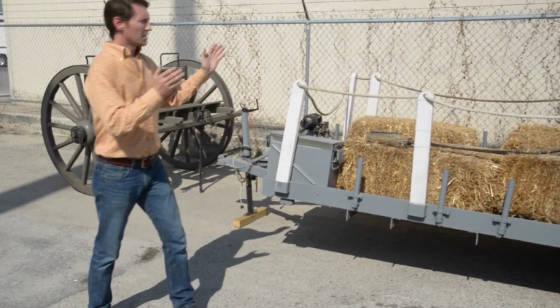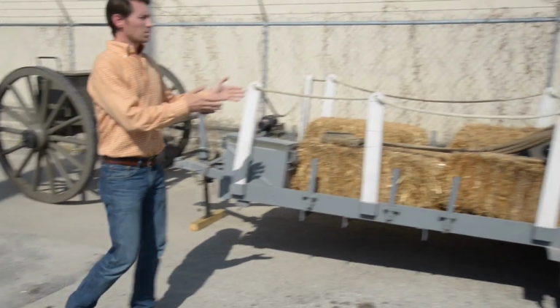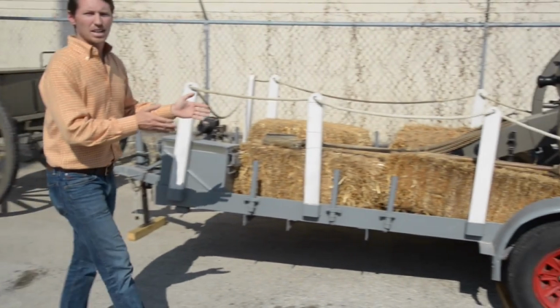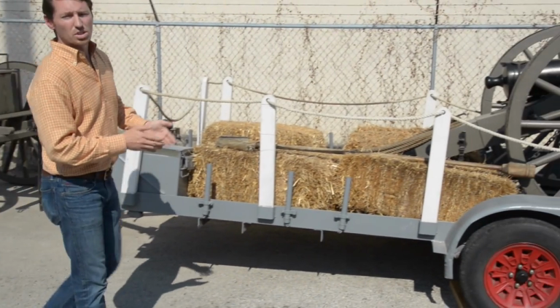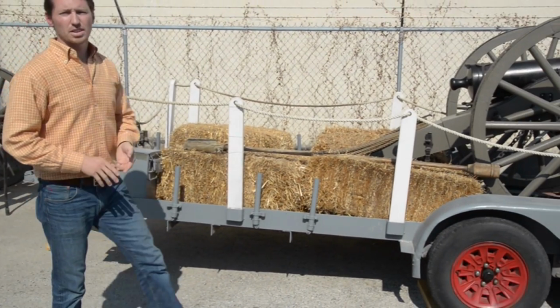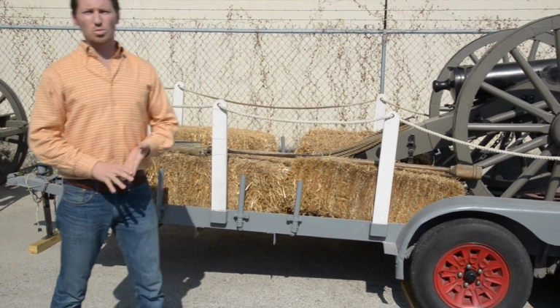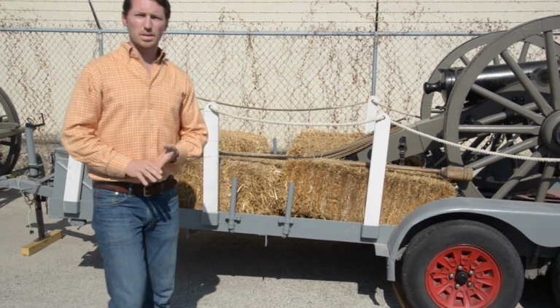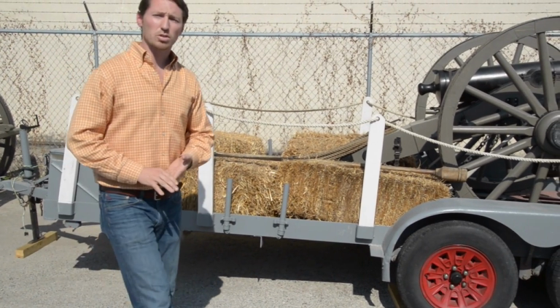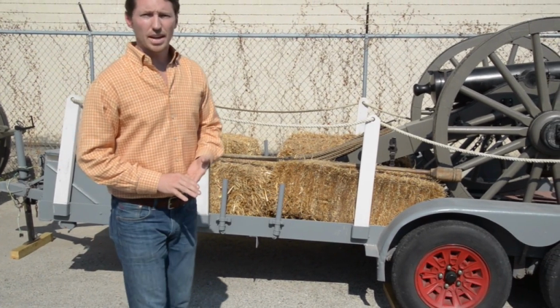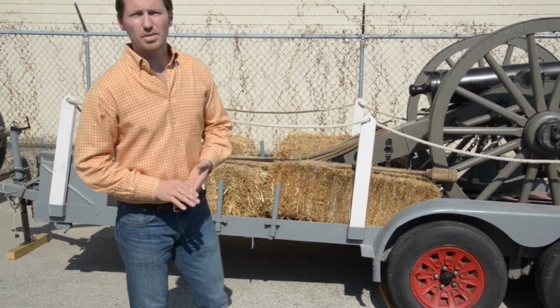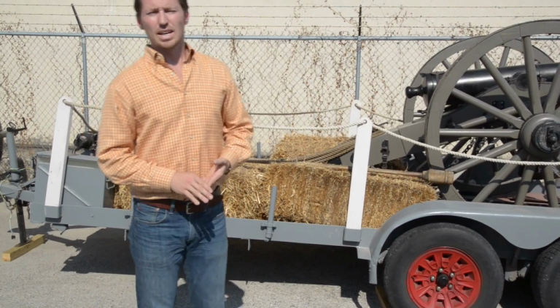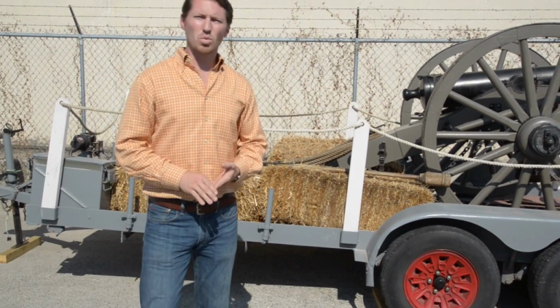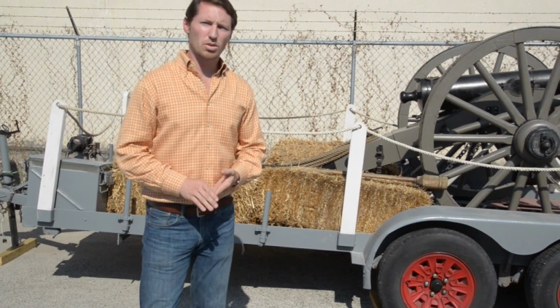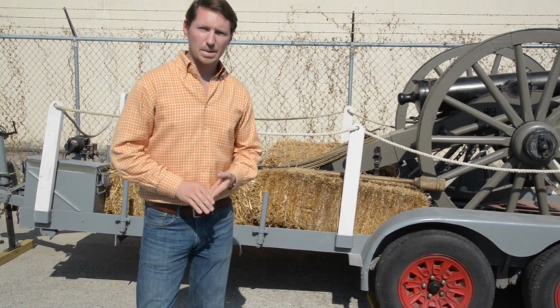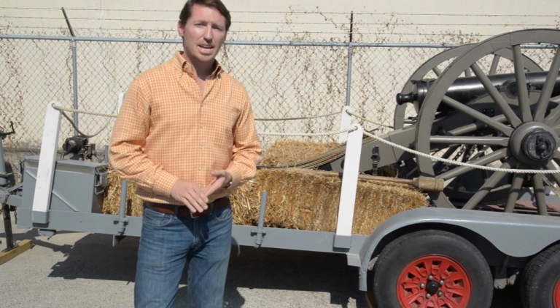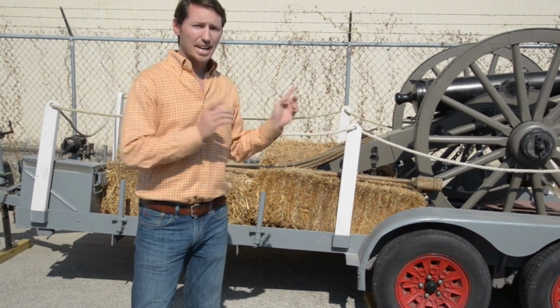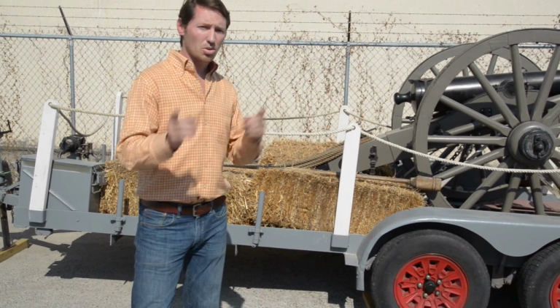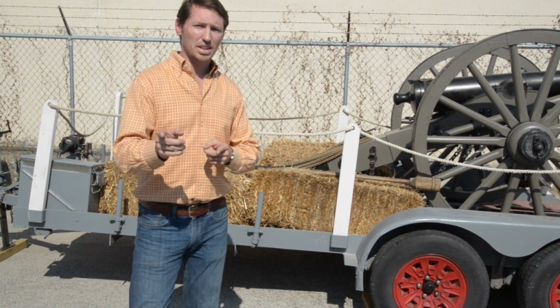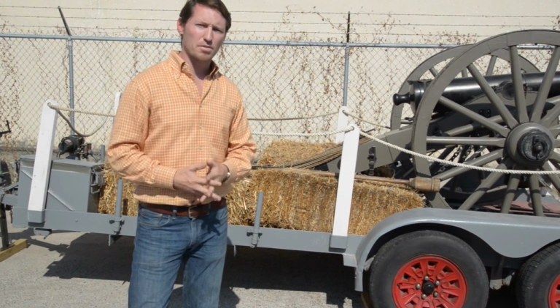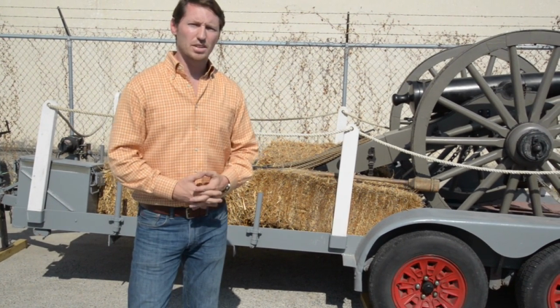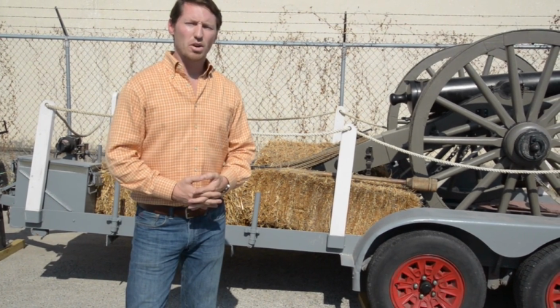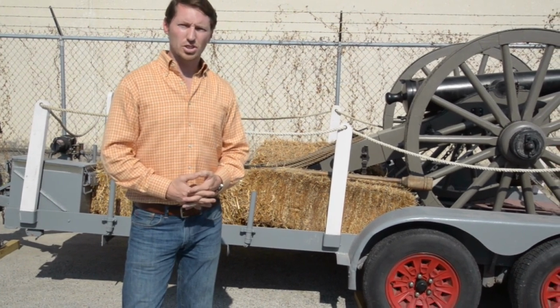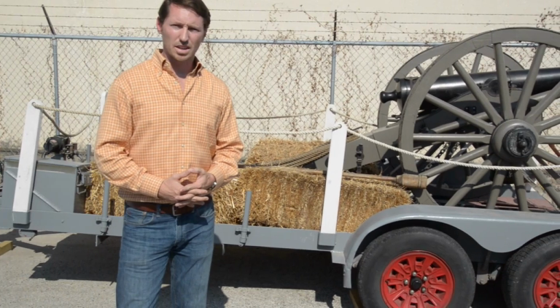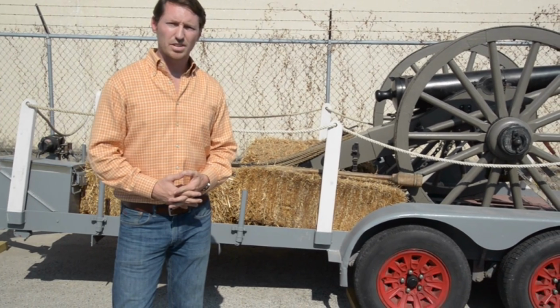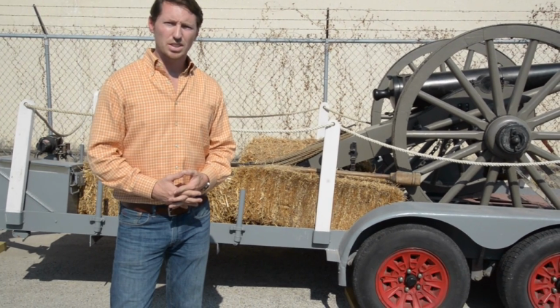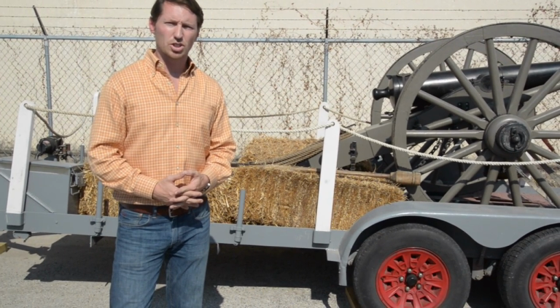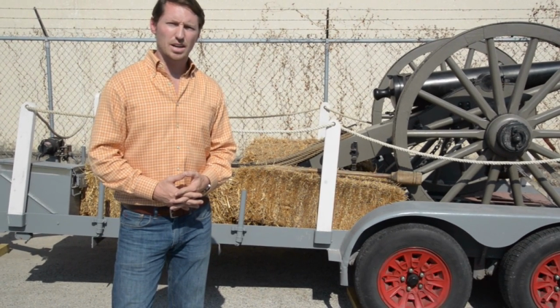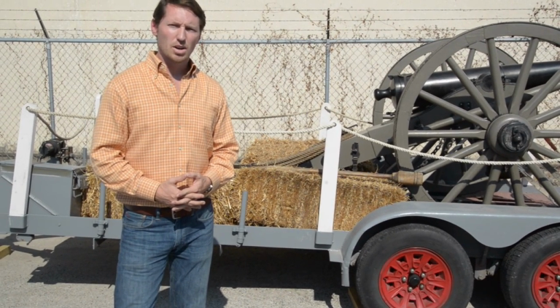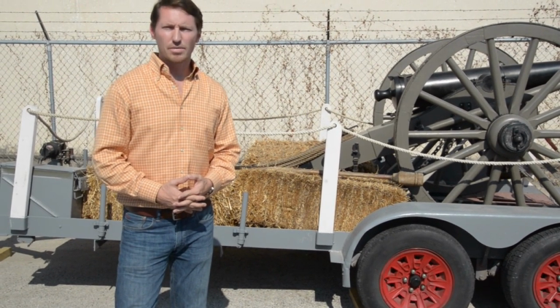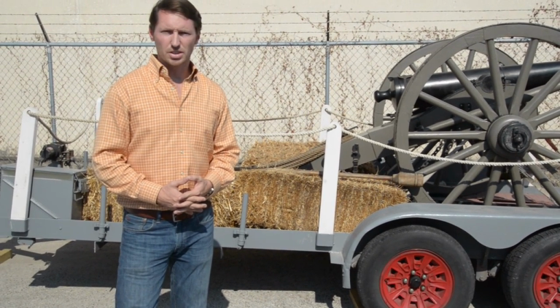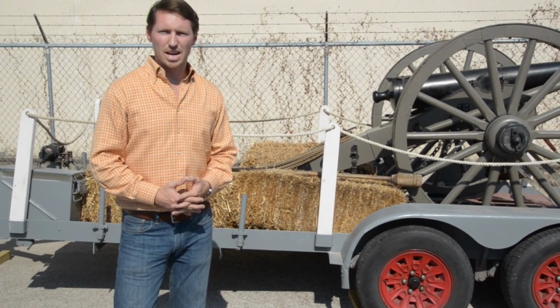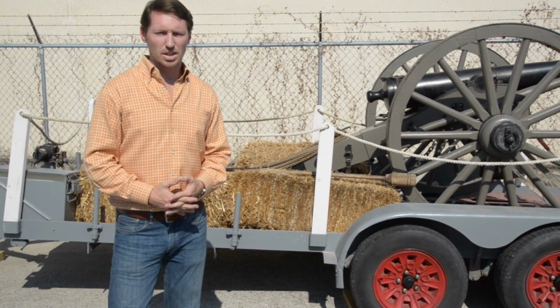This incredible cannon was featured in the Academy Award winning movie Glory and in several Civil War battle reenactments. It can be yours — for more information visit vogtauction.com or liveauctioneers.com. Good luck!